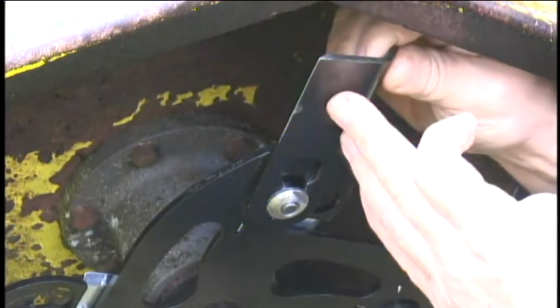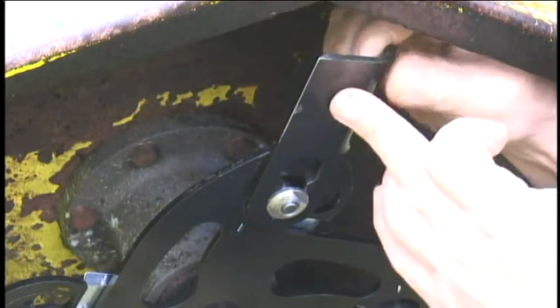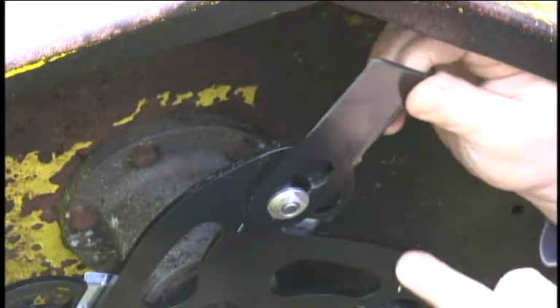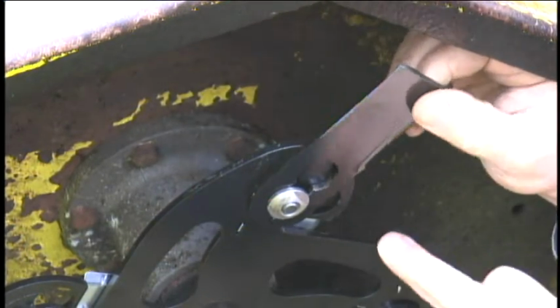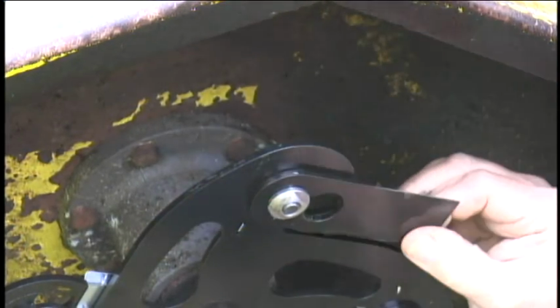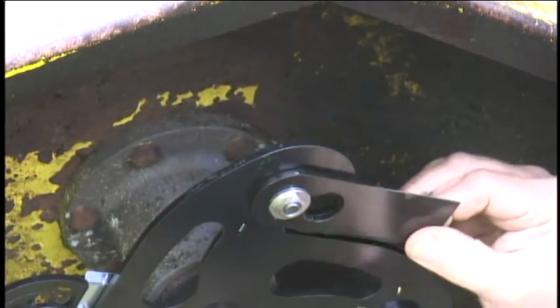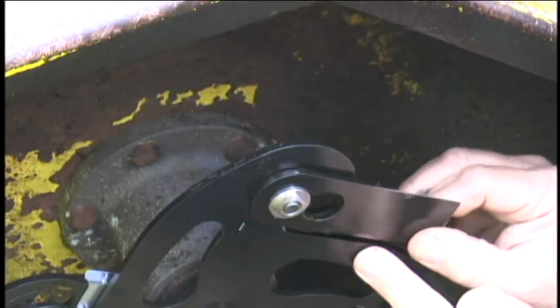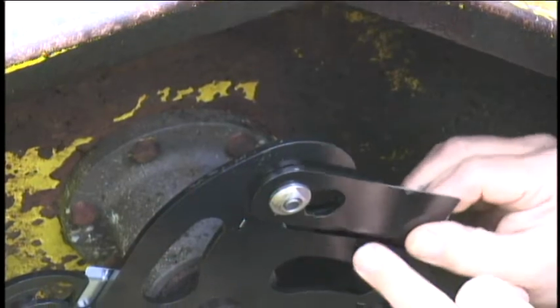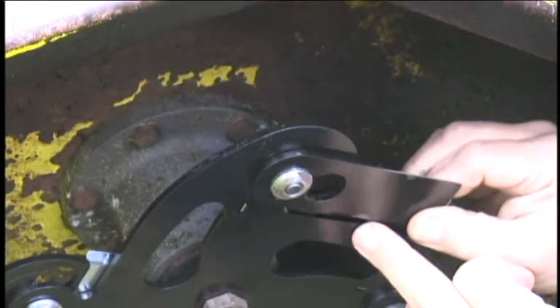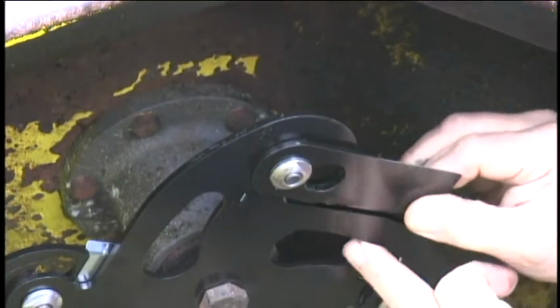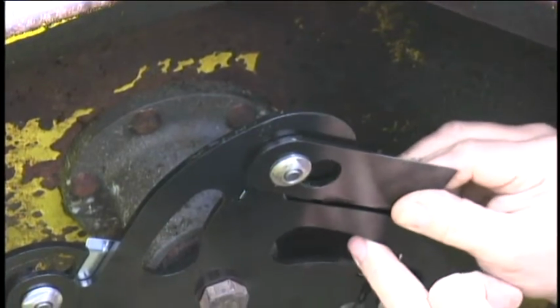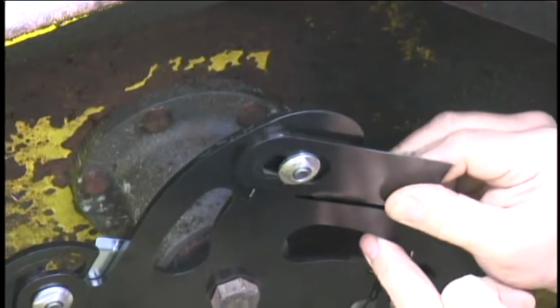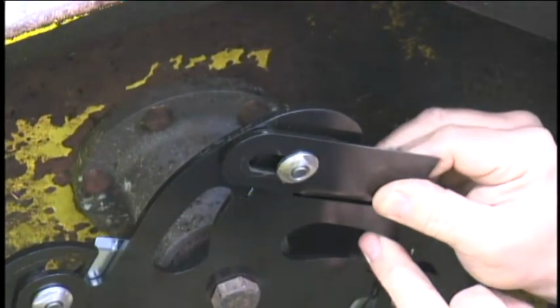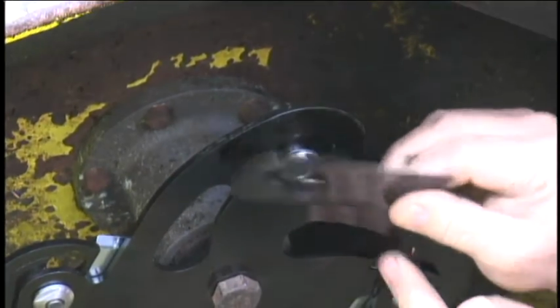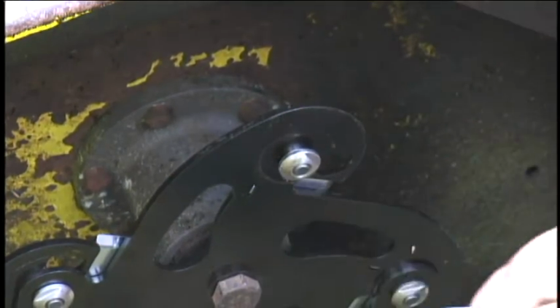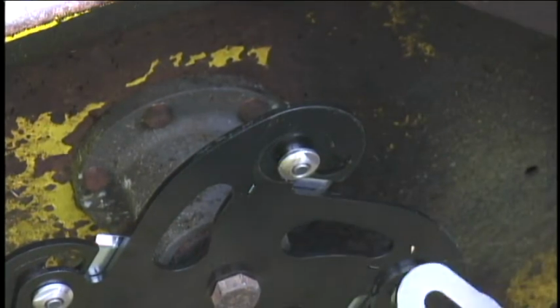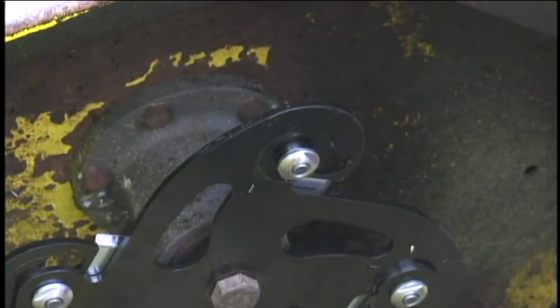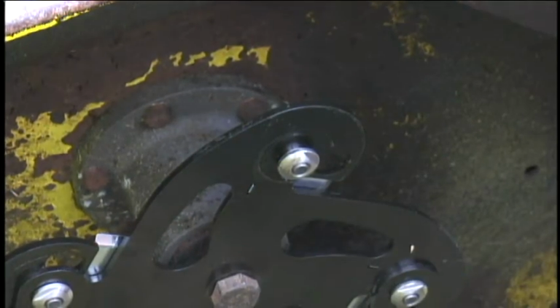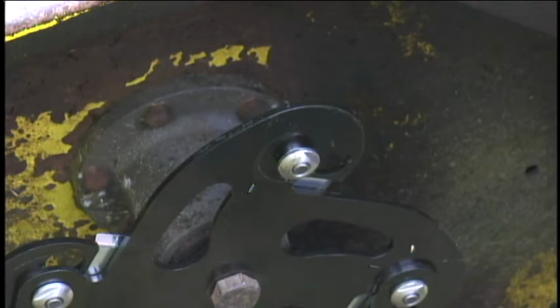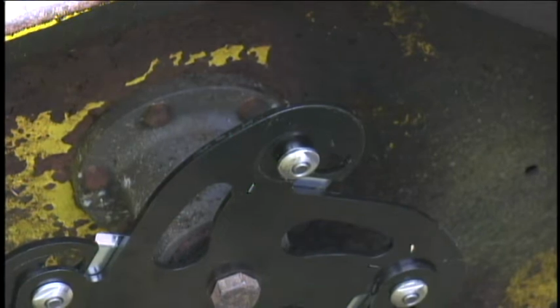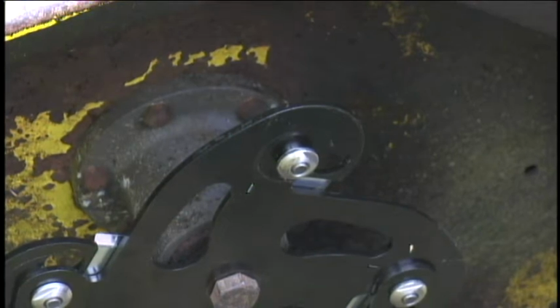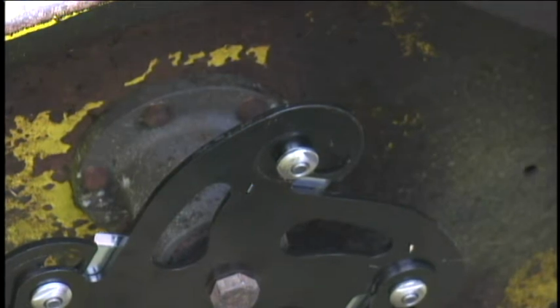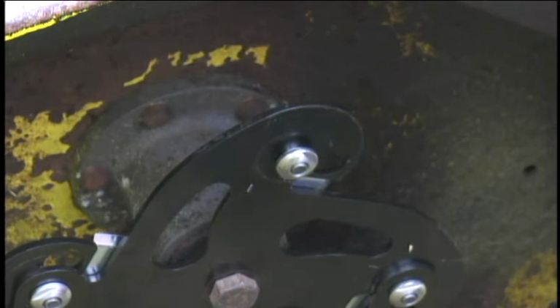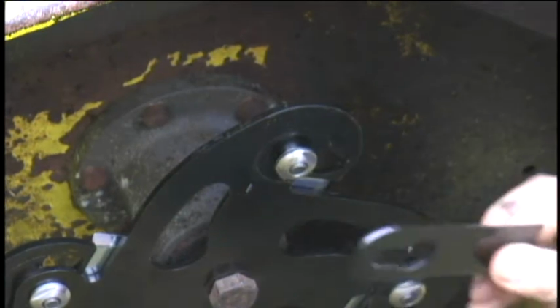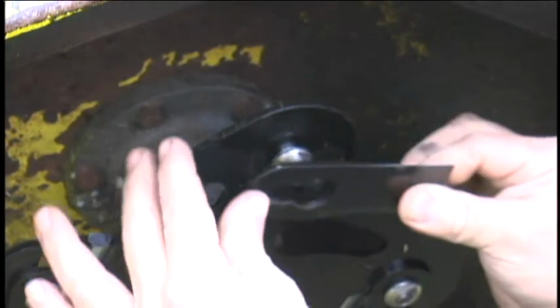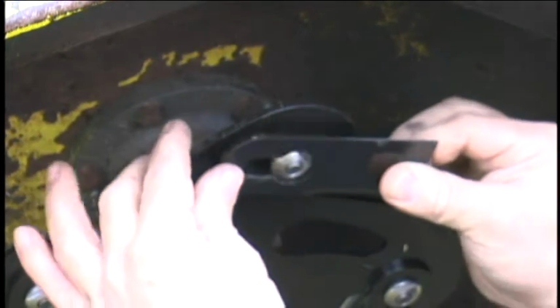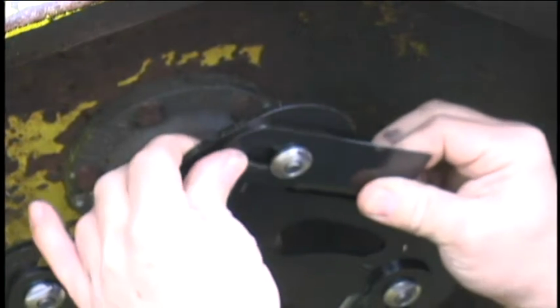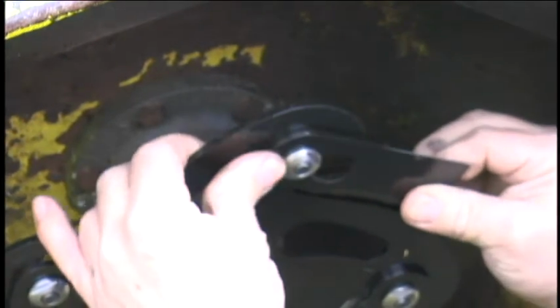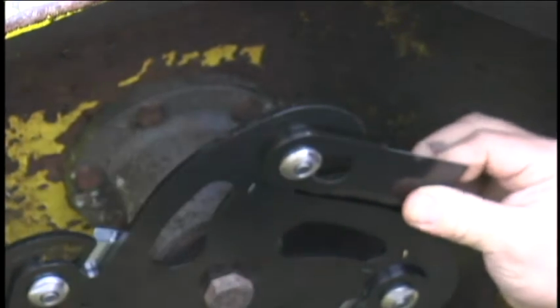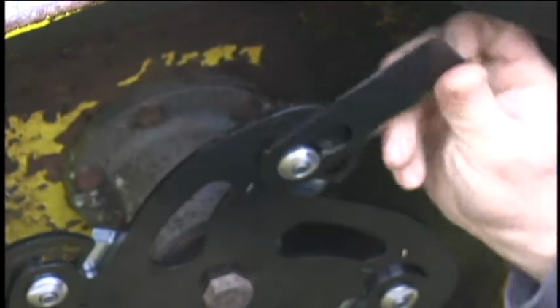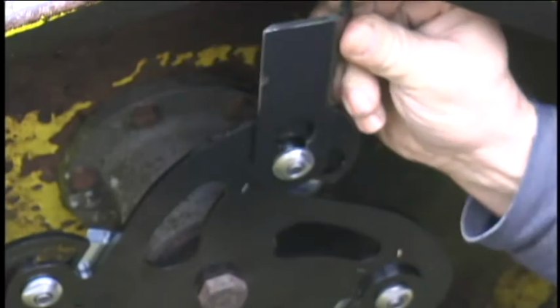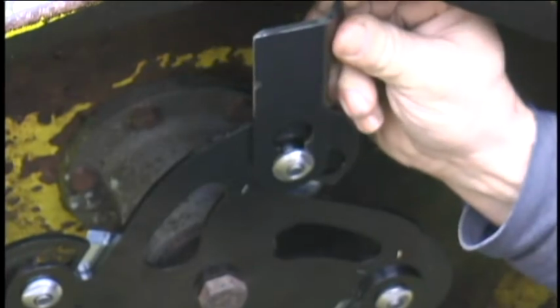Bring this cutting tip back against the body of the blade, hold it against here and just push forward — the blade tip pops off. To put it back on is just reverse order: put it on, pull it out, and you're ready to go.